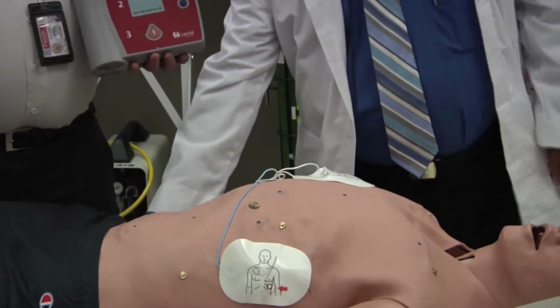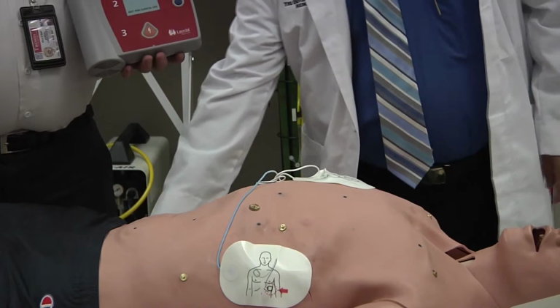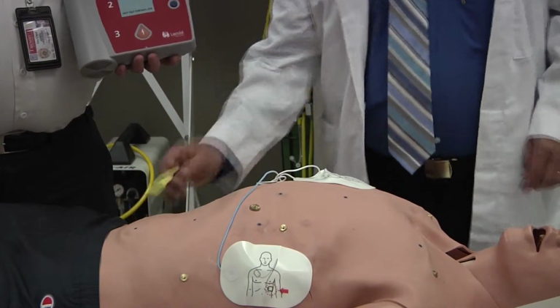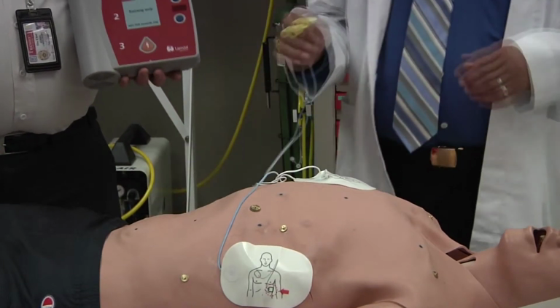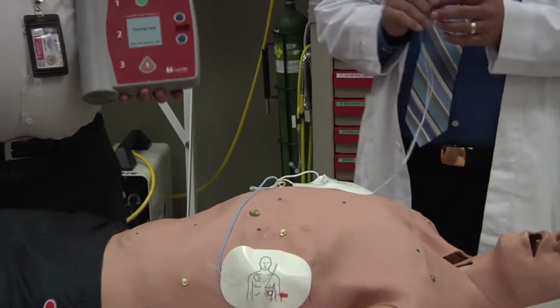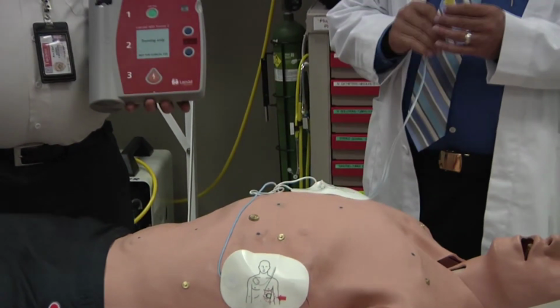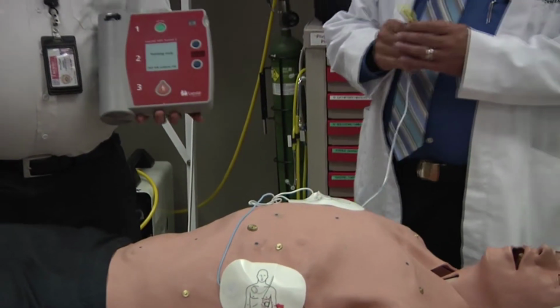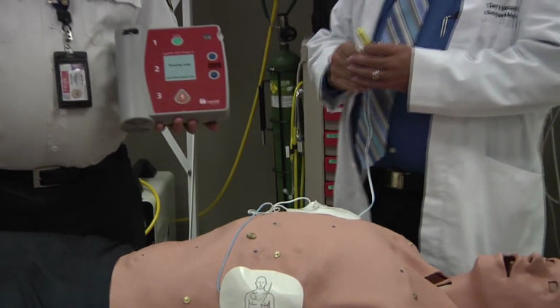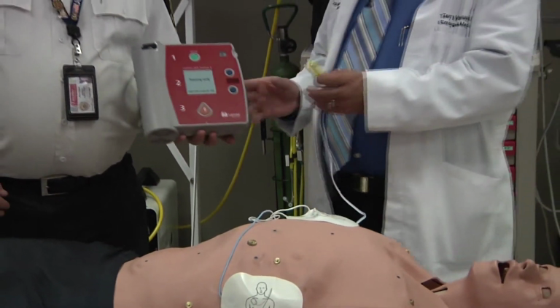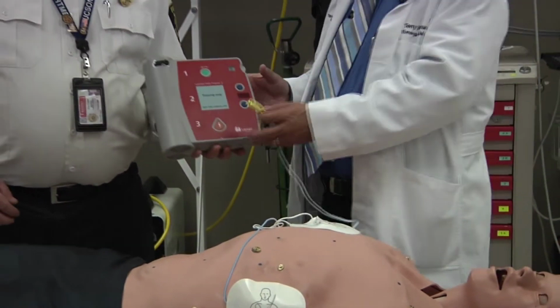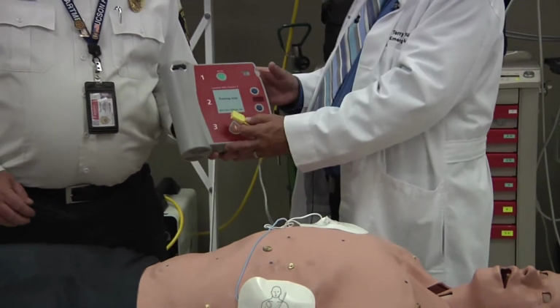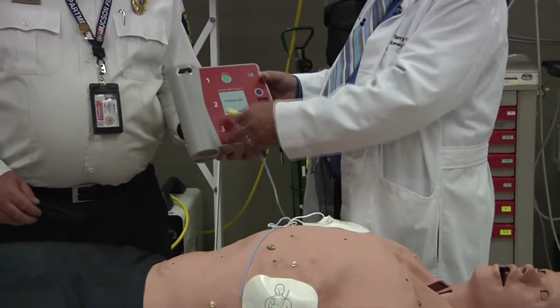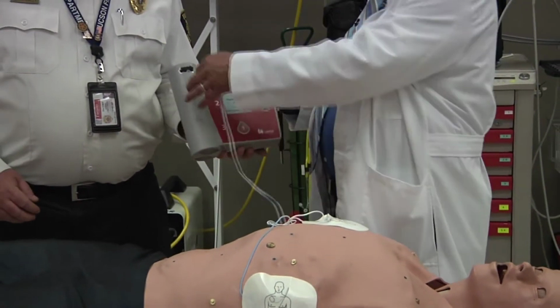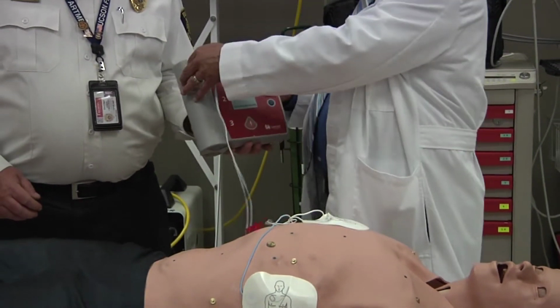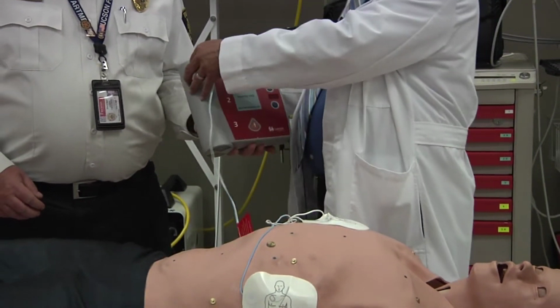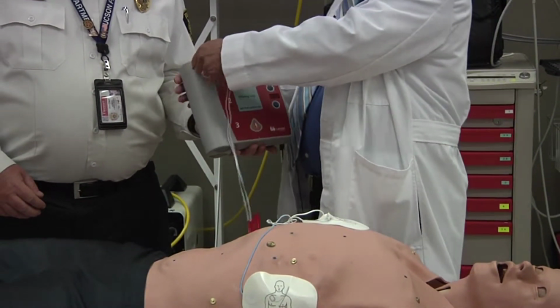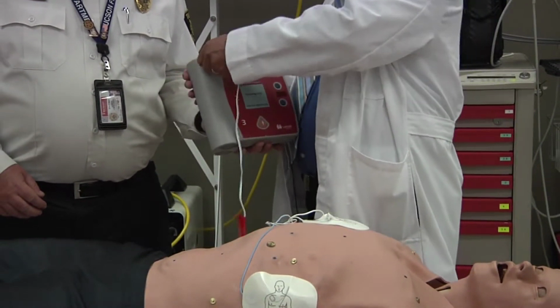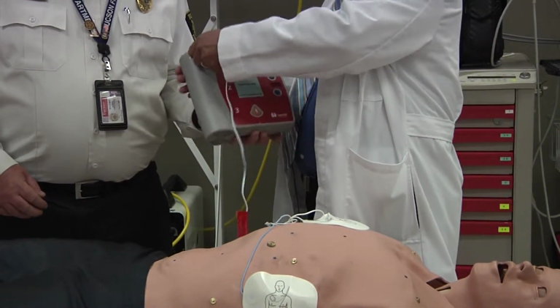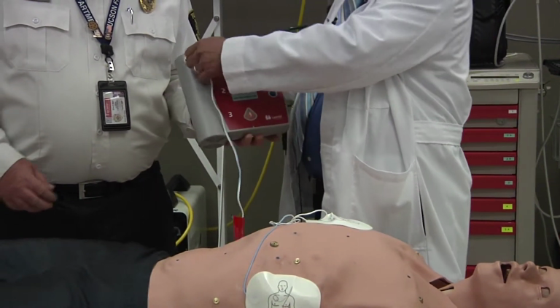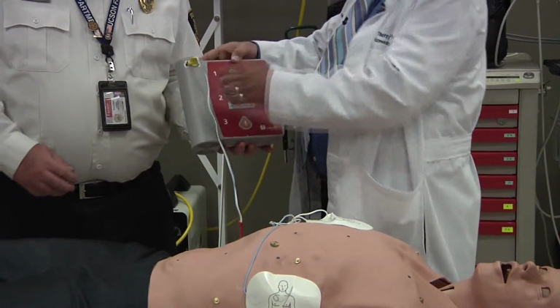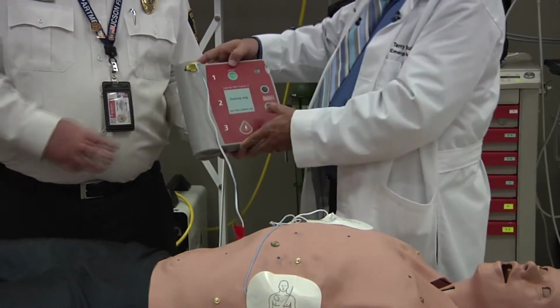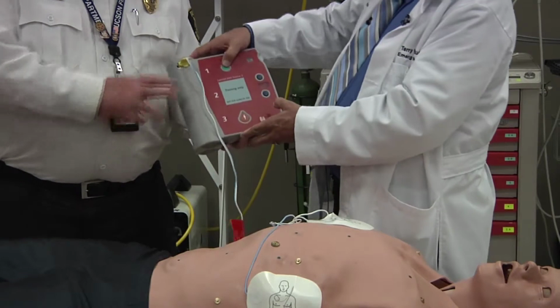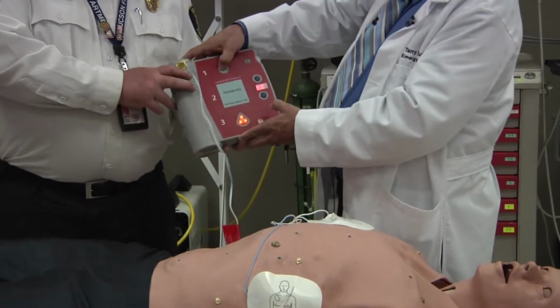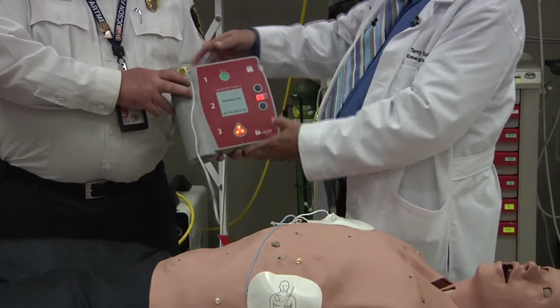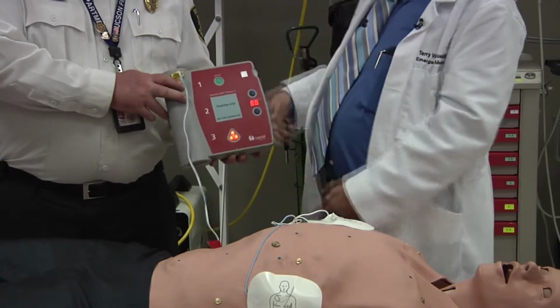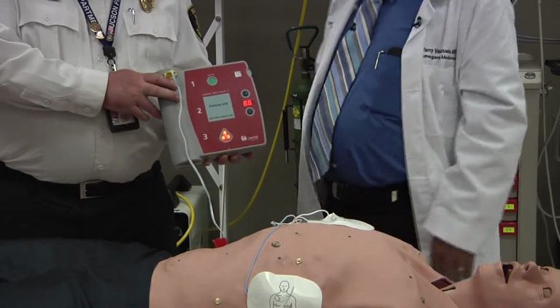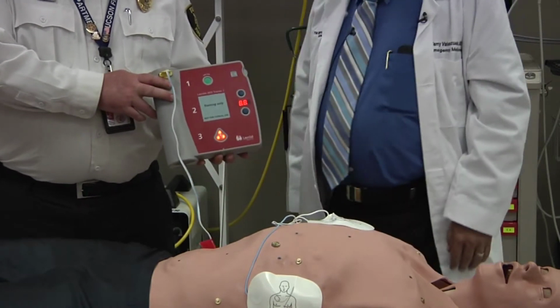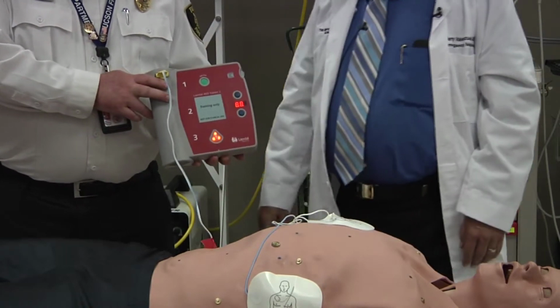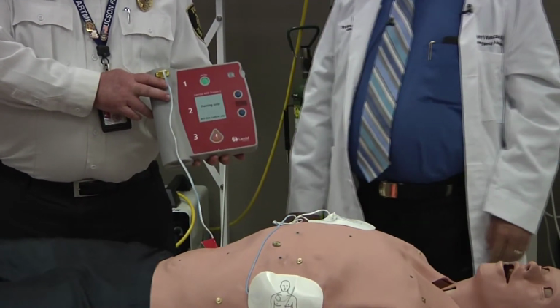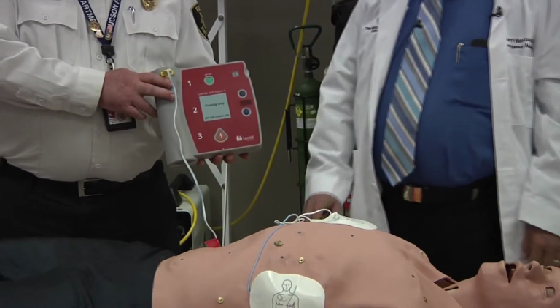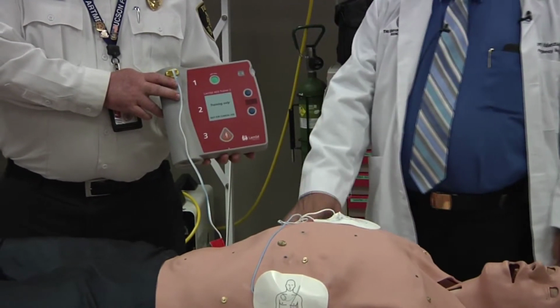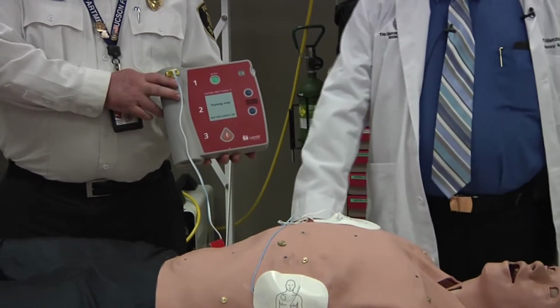Then the other end of the wire — there's only one way it can go — it plugs into the machine, you turn it on, and it begins to tell you what to do.